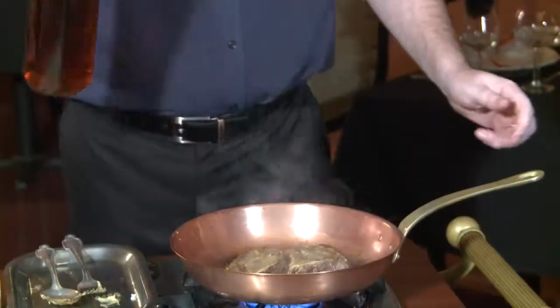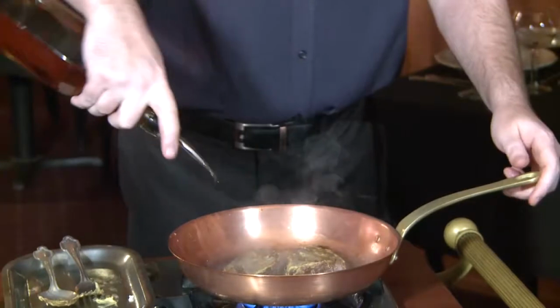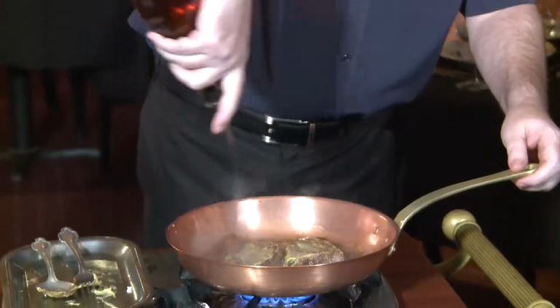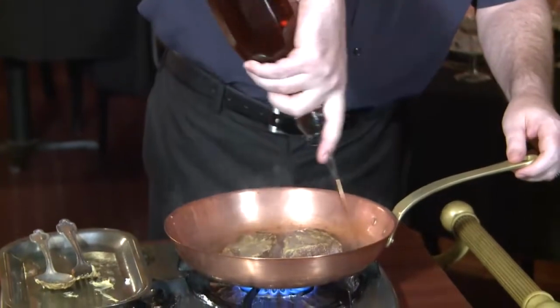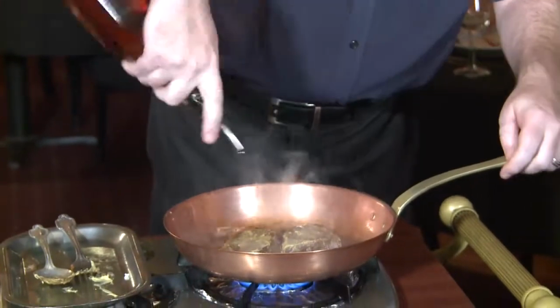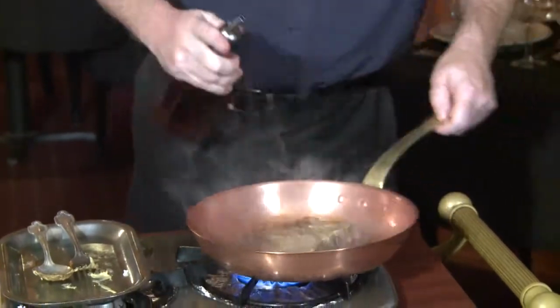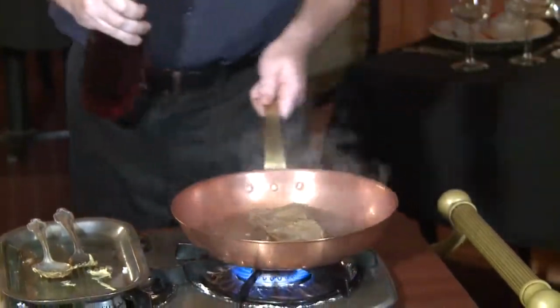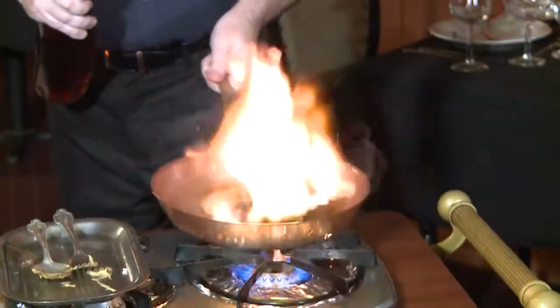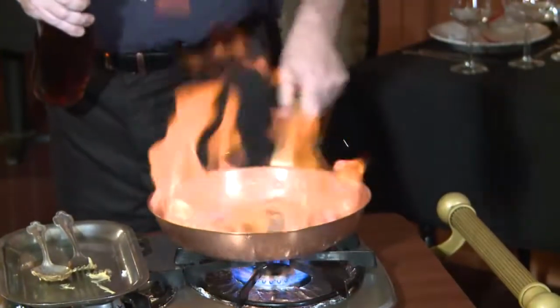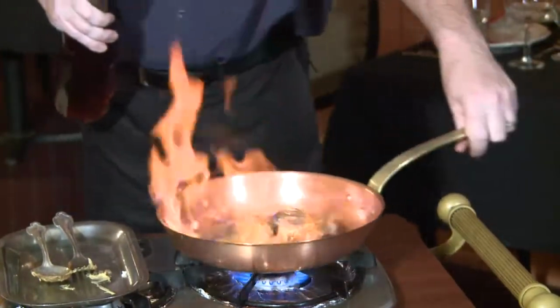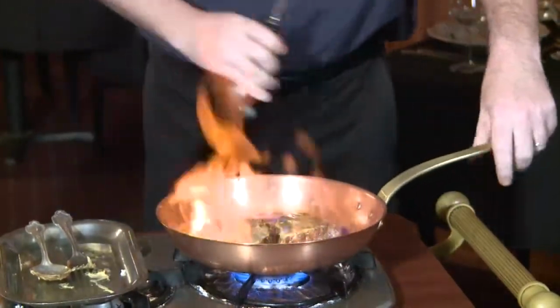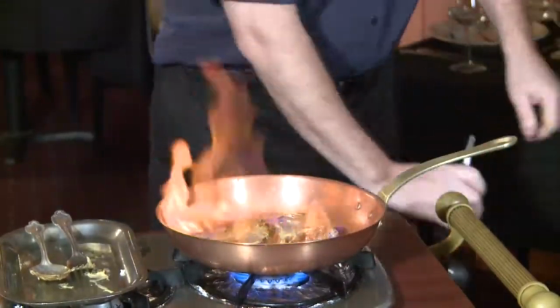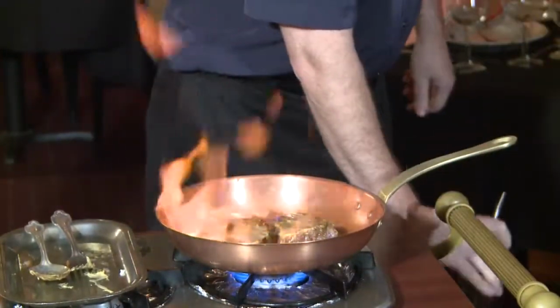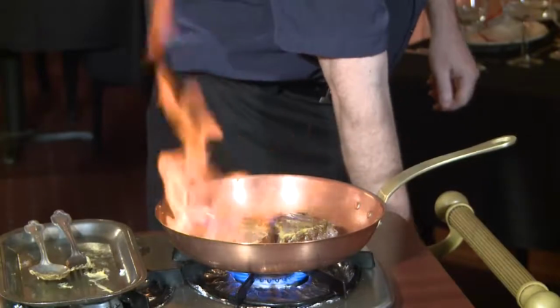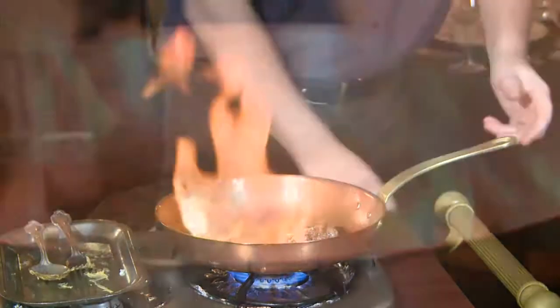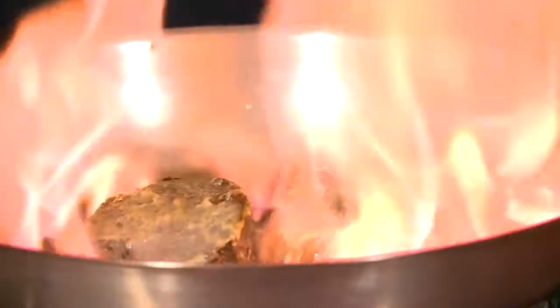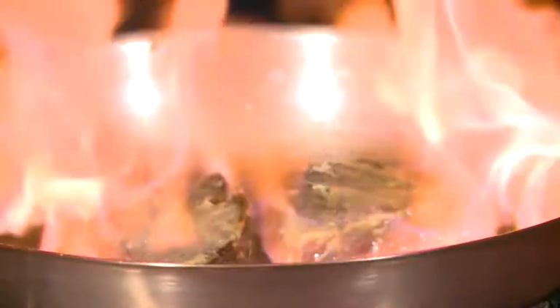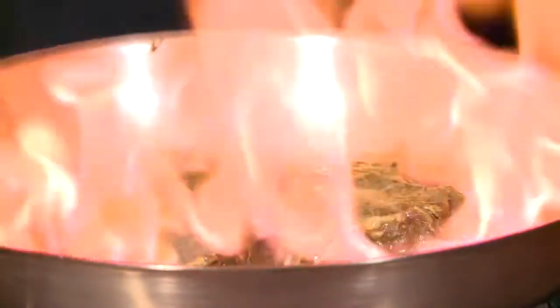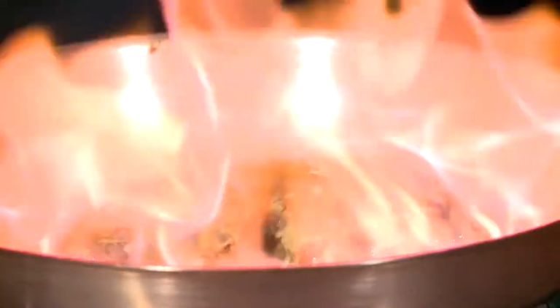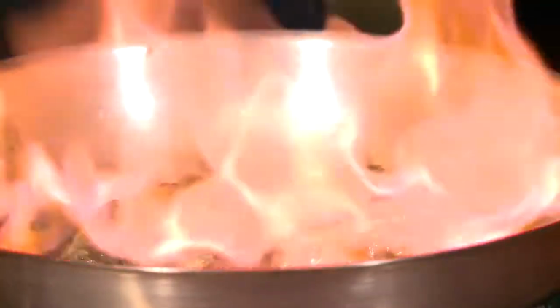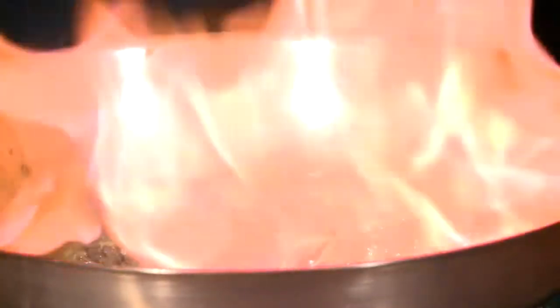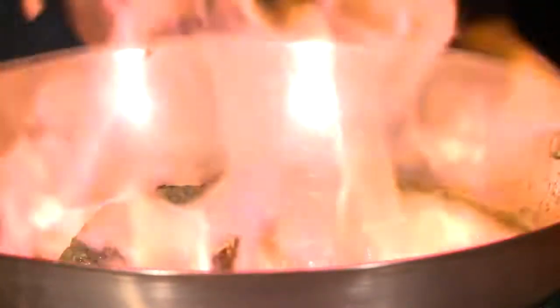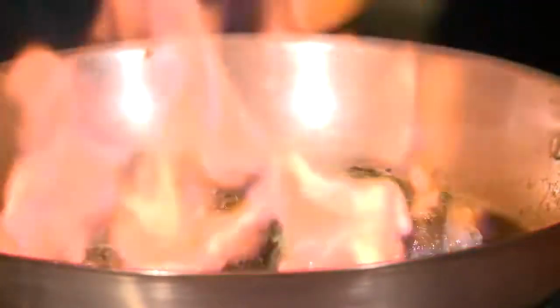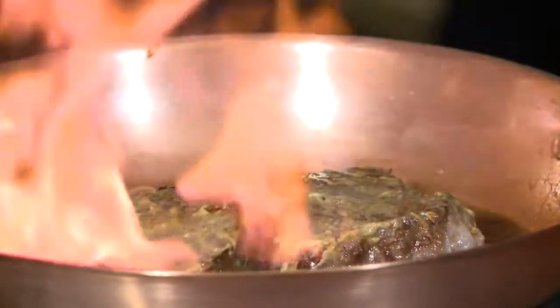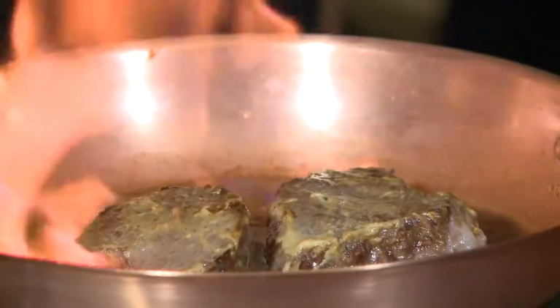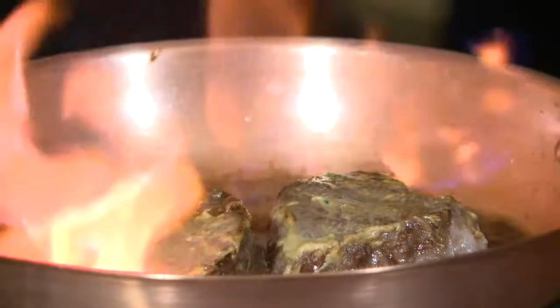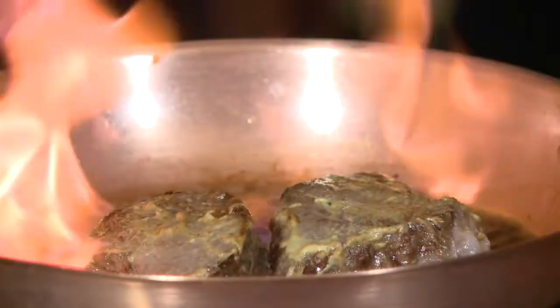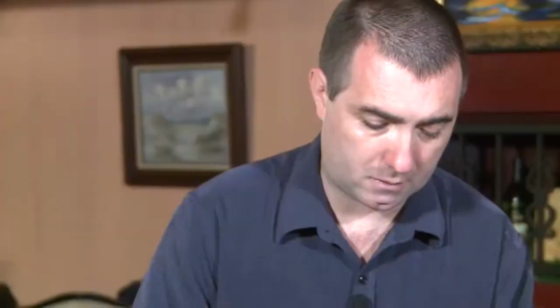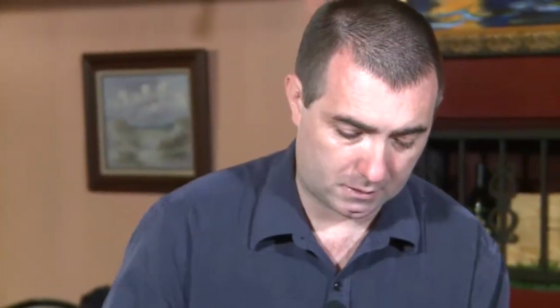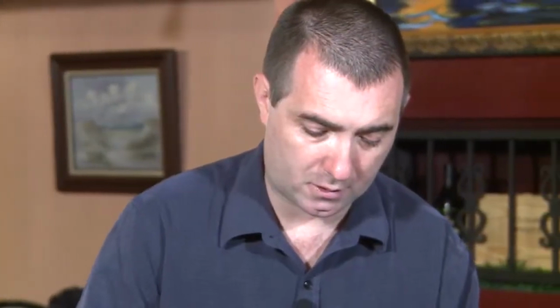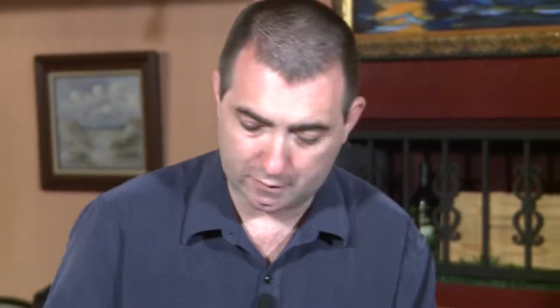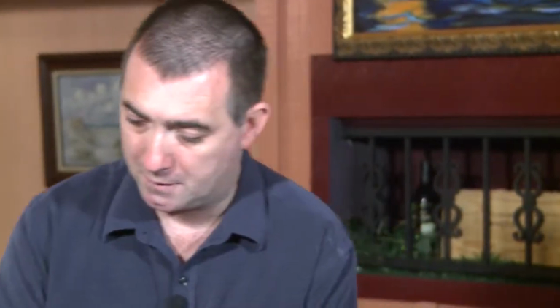The most important part — we're going to be flaming the beef with cognac. A little bit of flame. Always burn off your alcohol. Once the alcohol is burned off, we'll flip the meat.